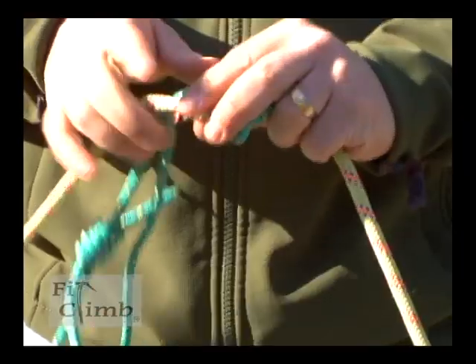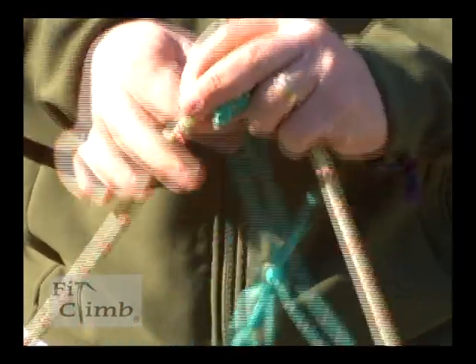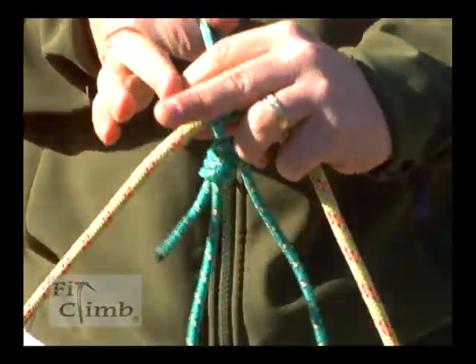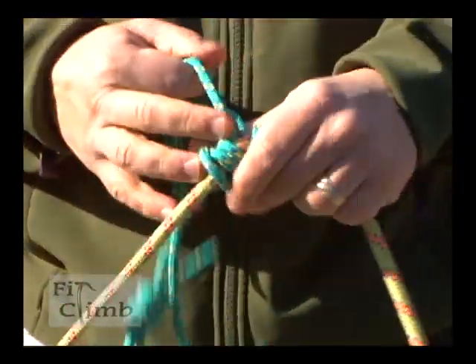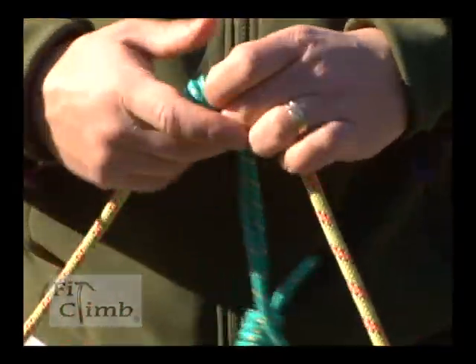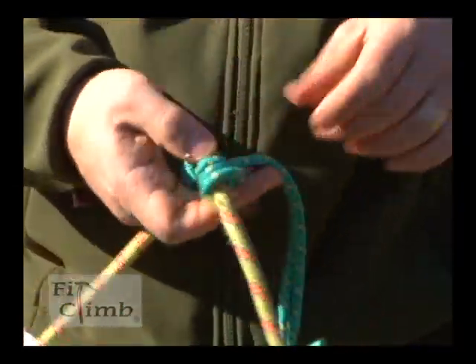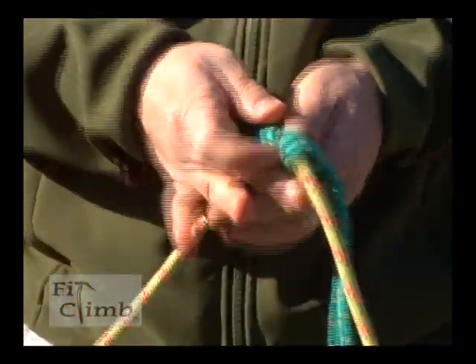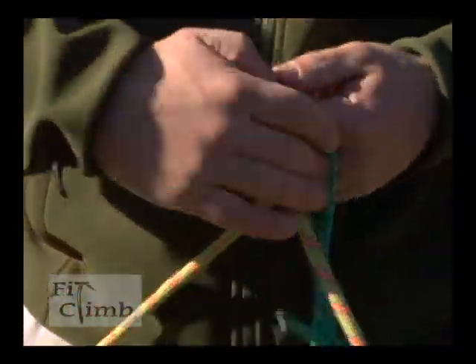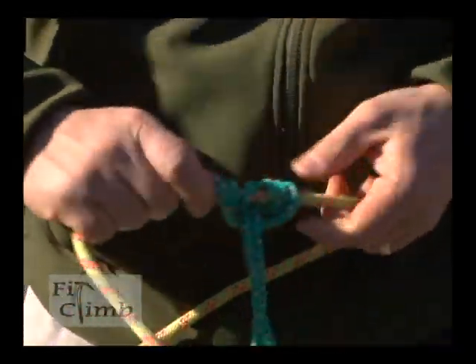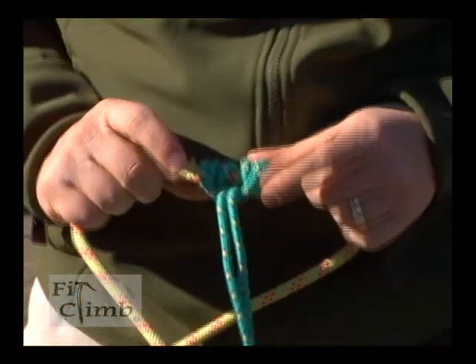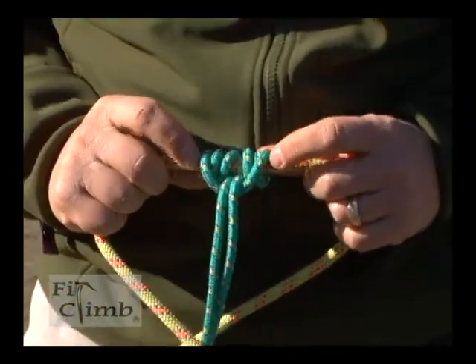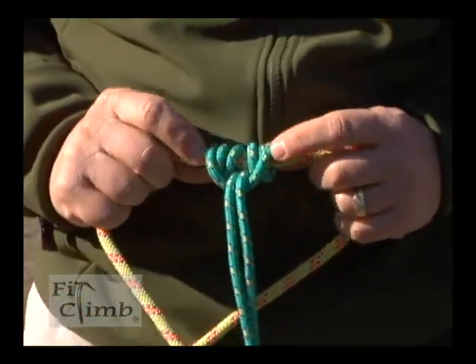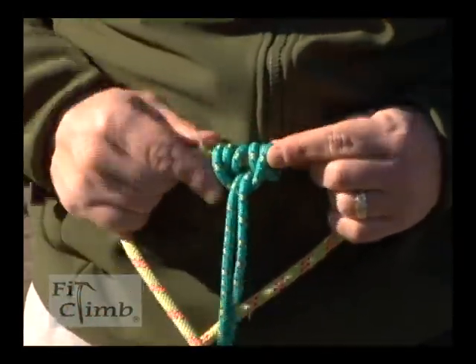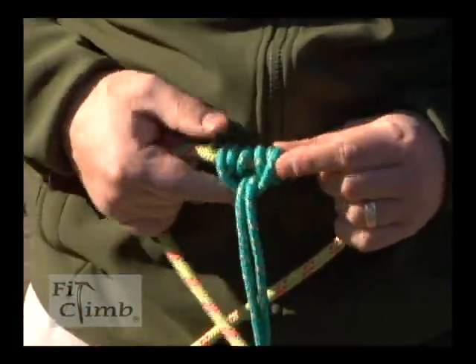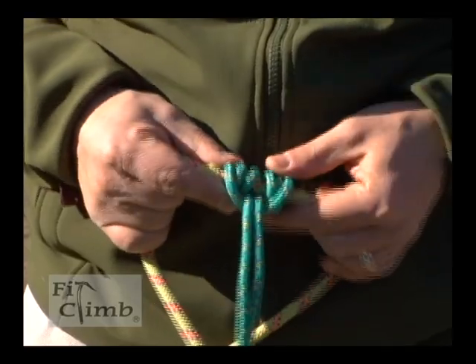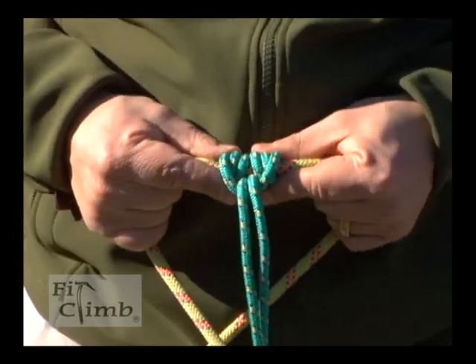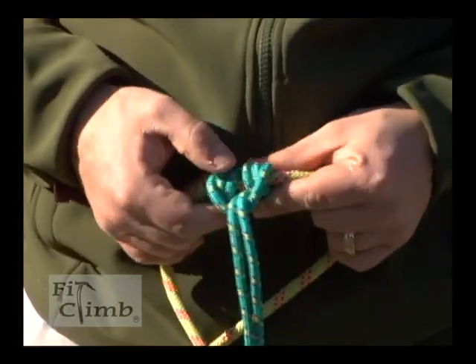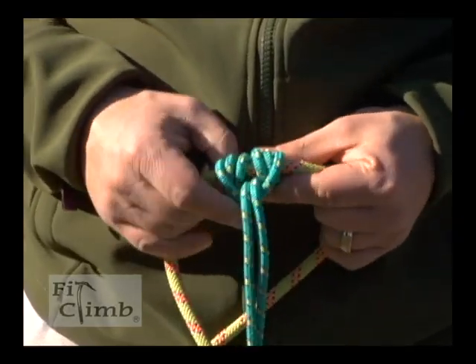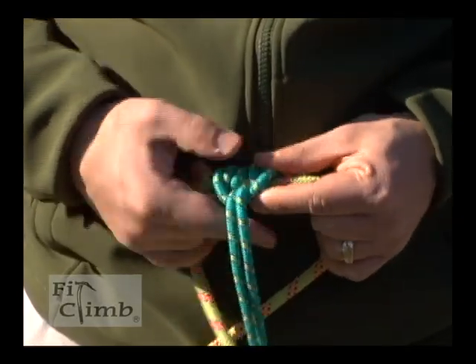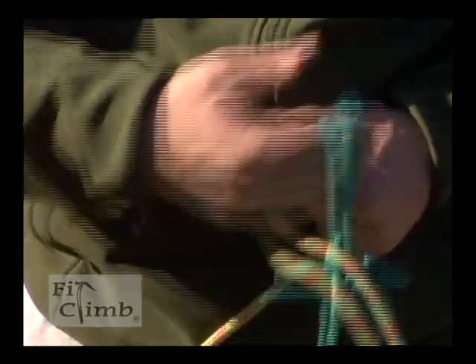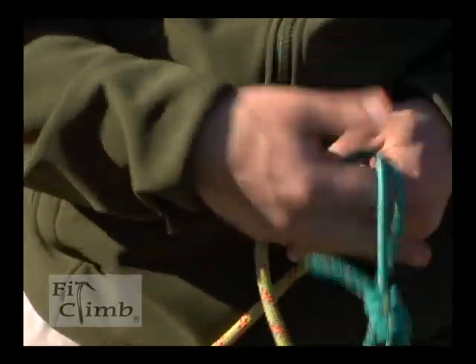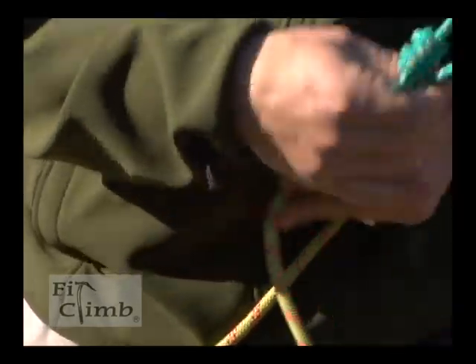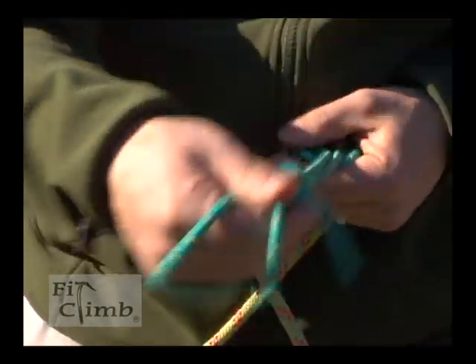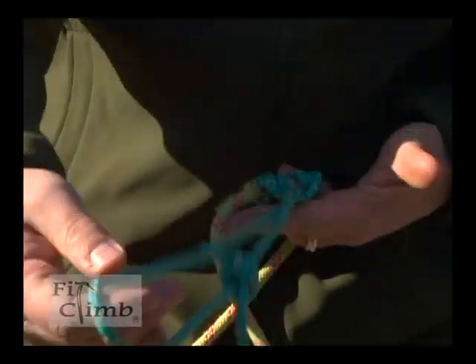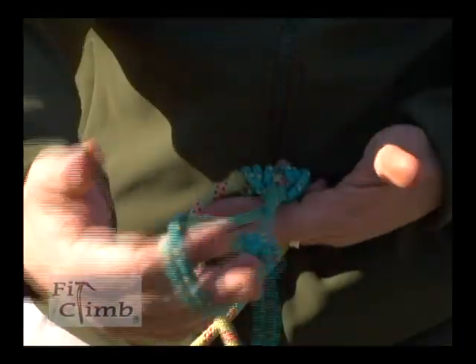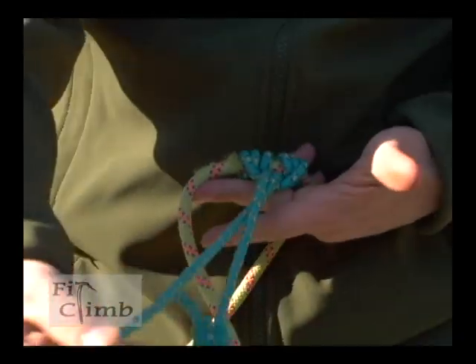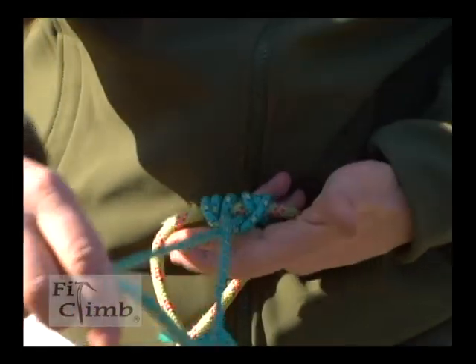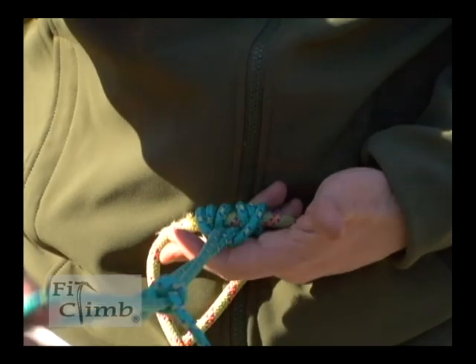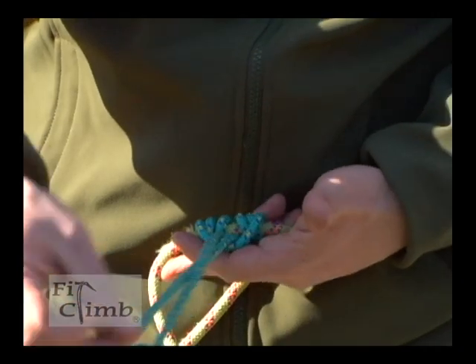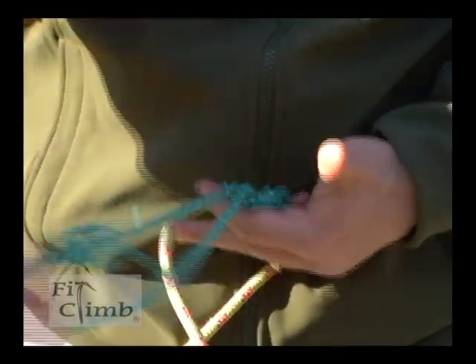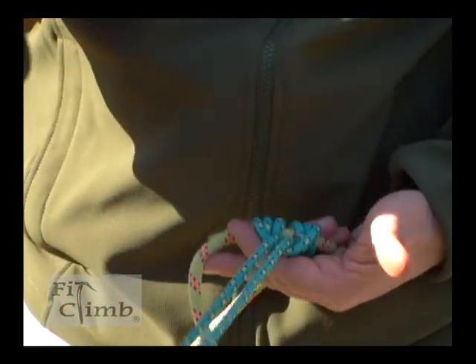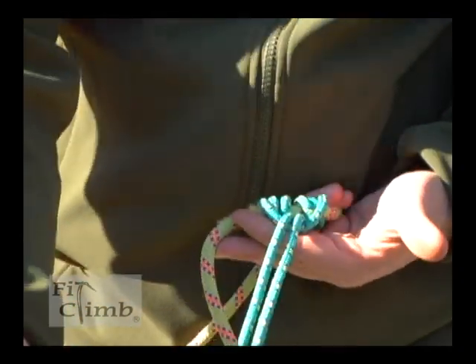If done right, the two ends should wrap around all the loops and your big loop is in the center, like so.